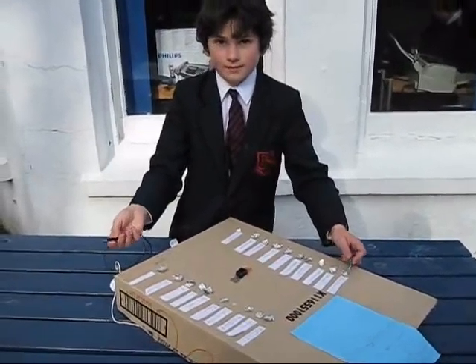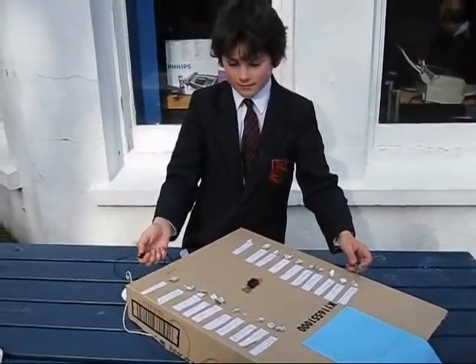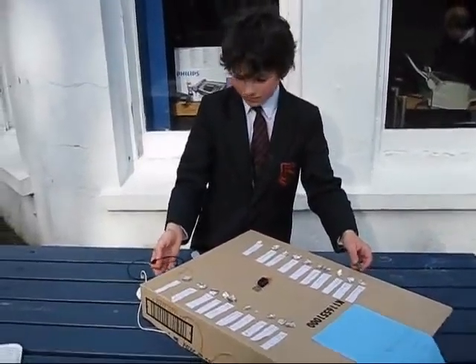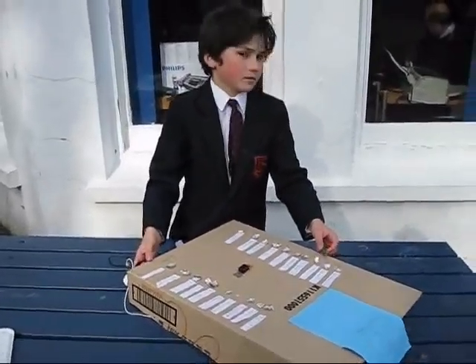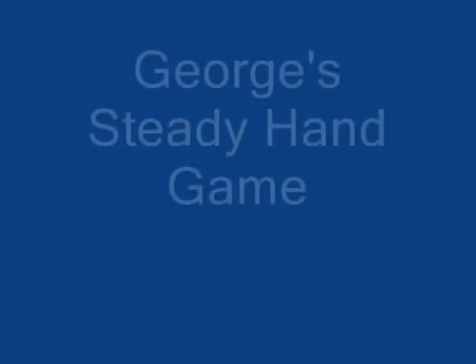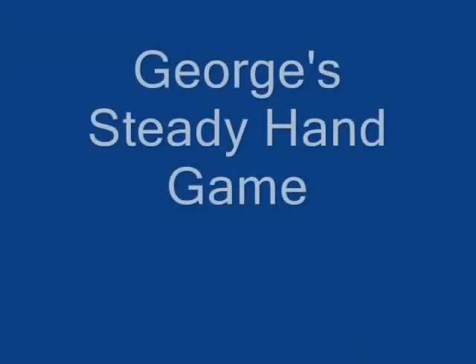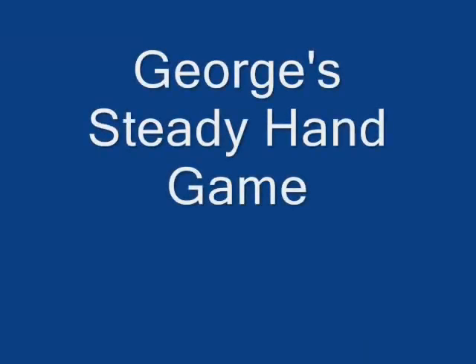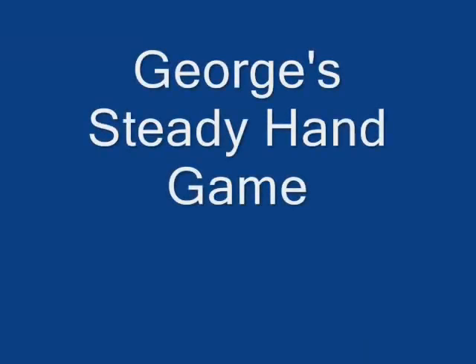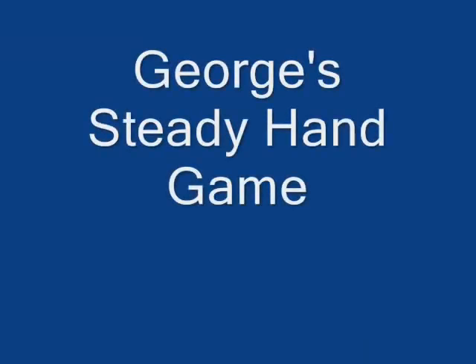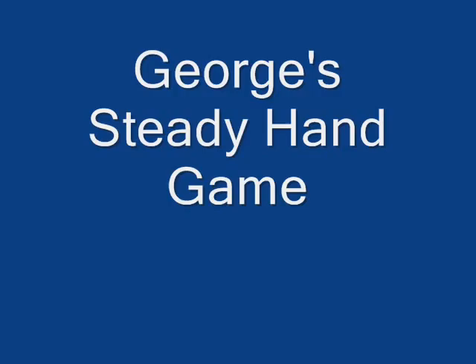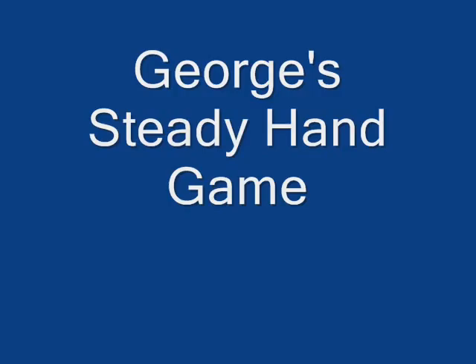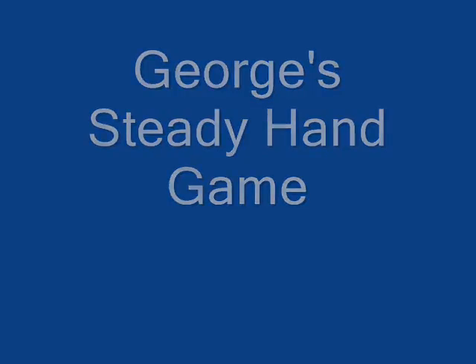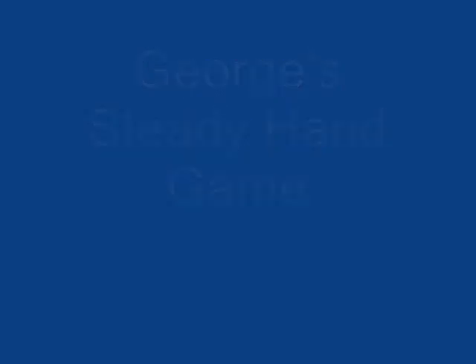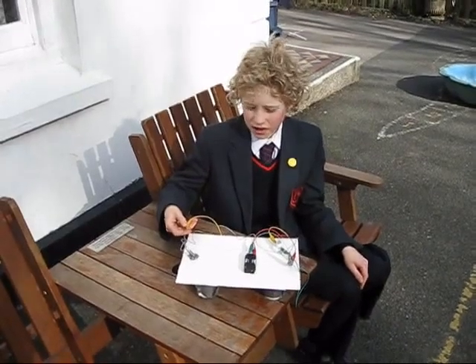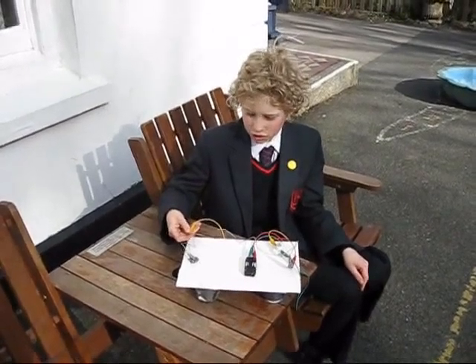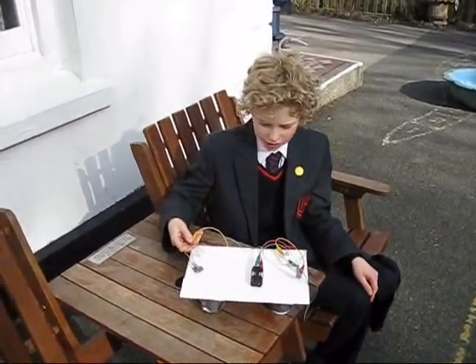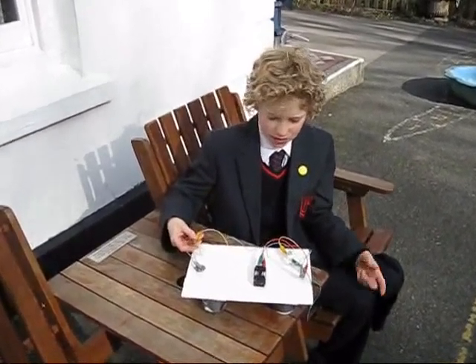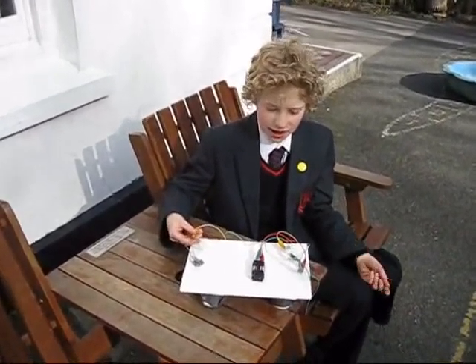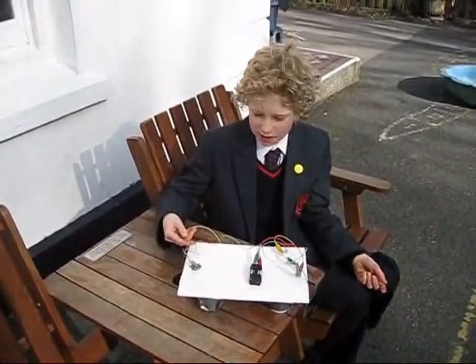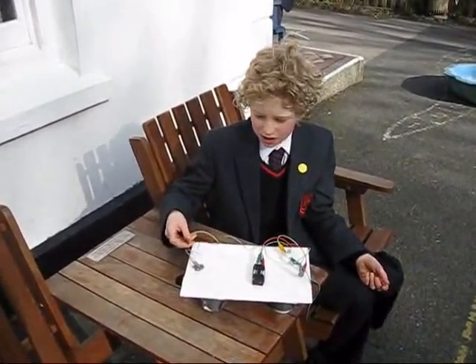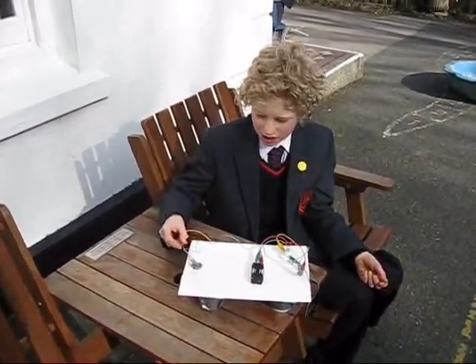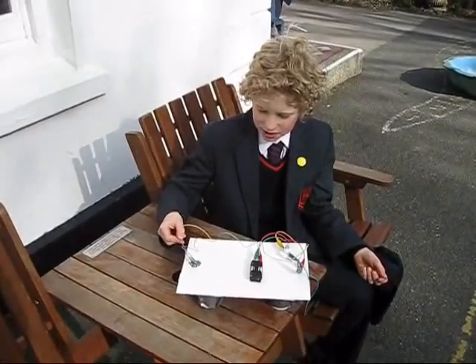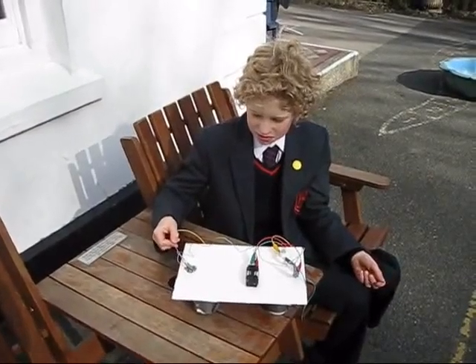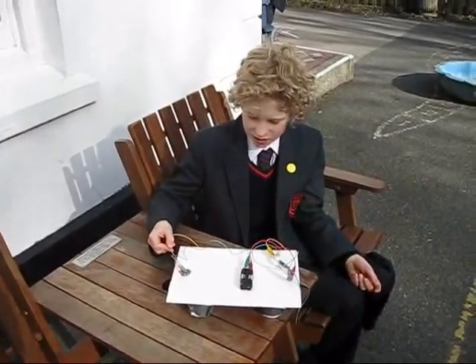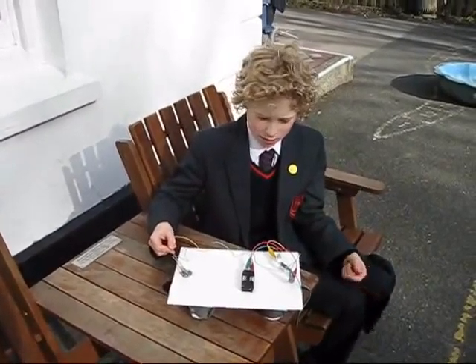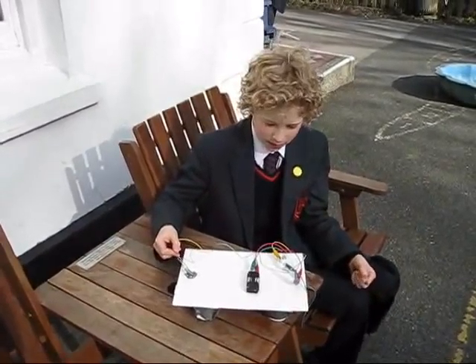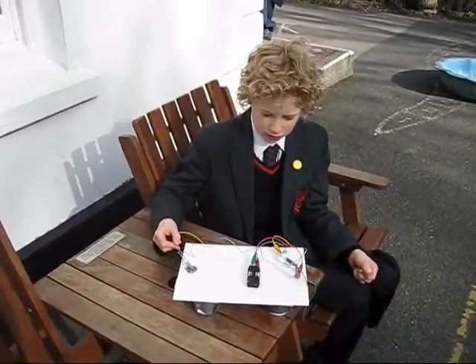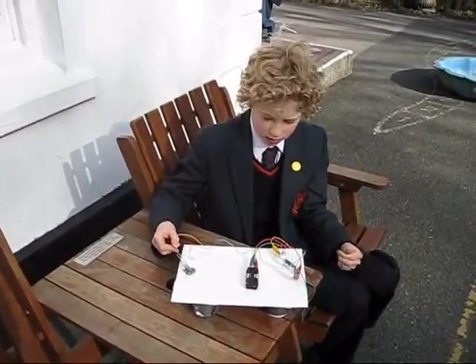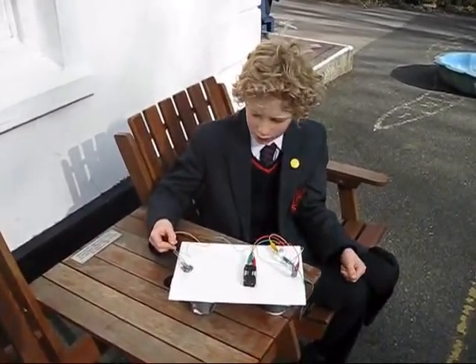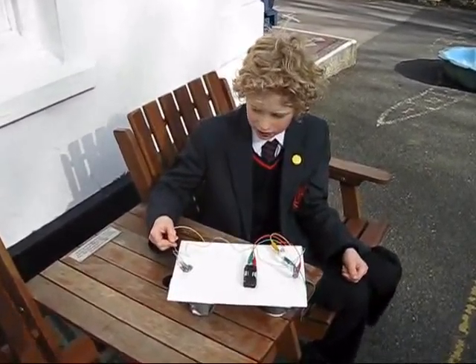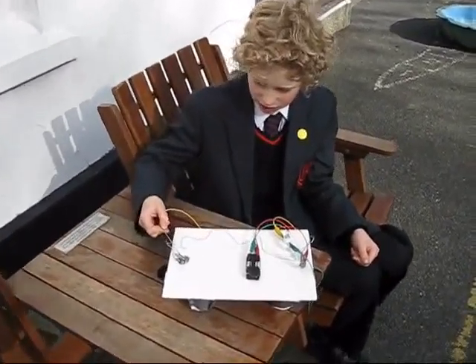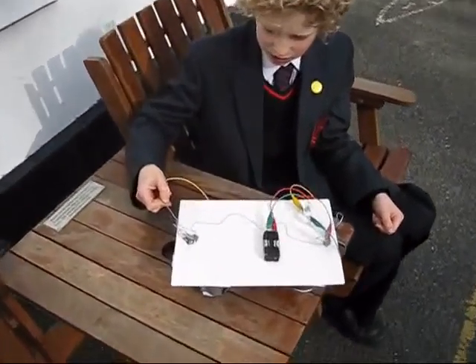Great, thanks Peter. Hello, my name is George and this is my study hack. The game is to get all the way across without the bulb going. Let's see if I can do it.